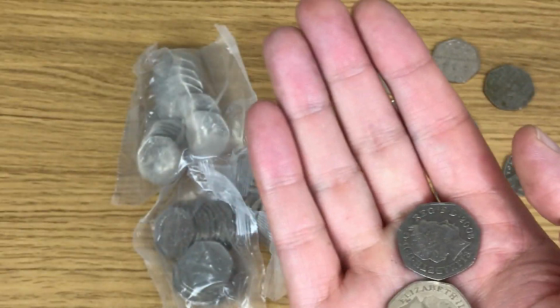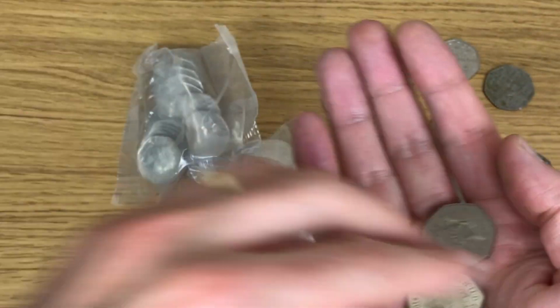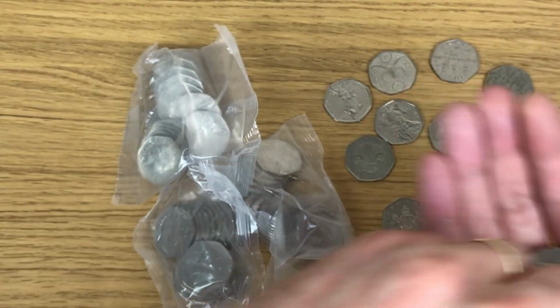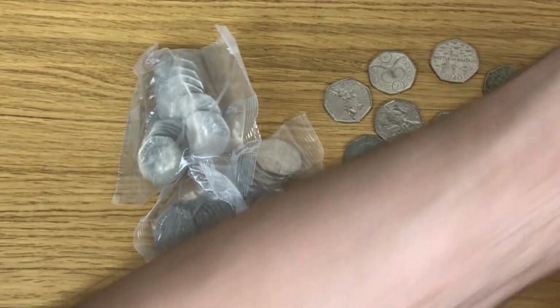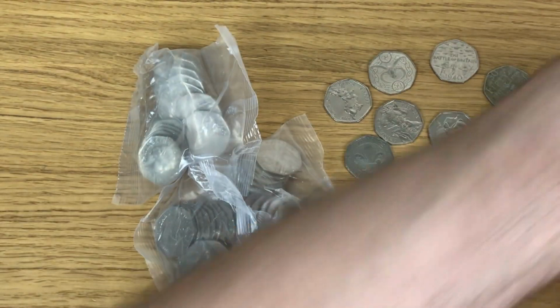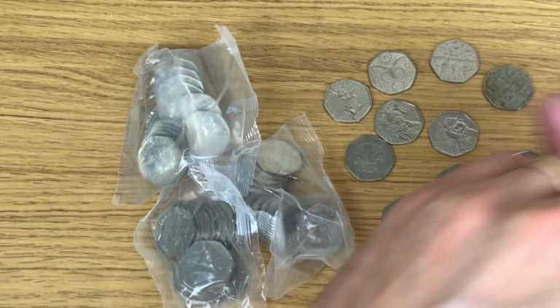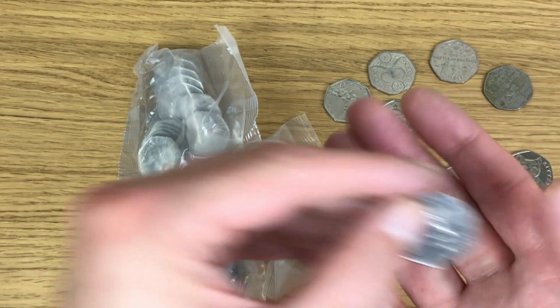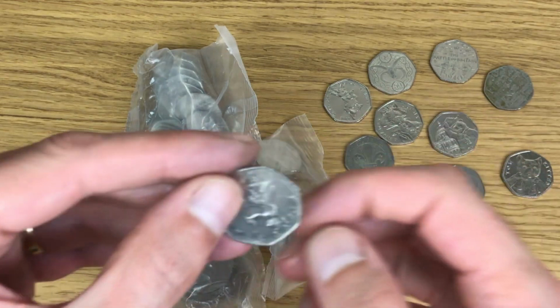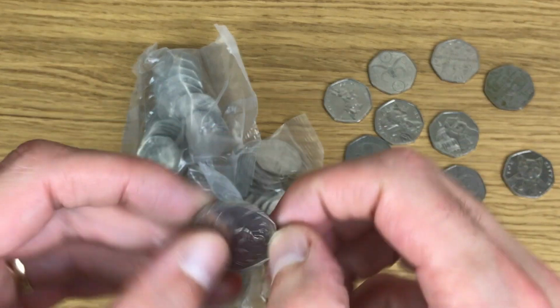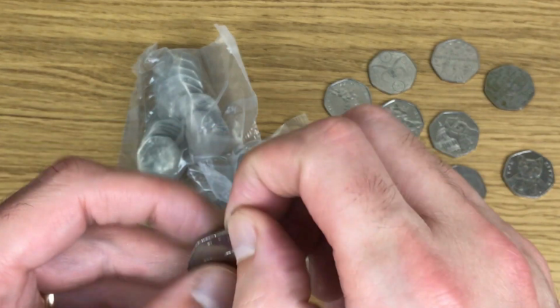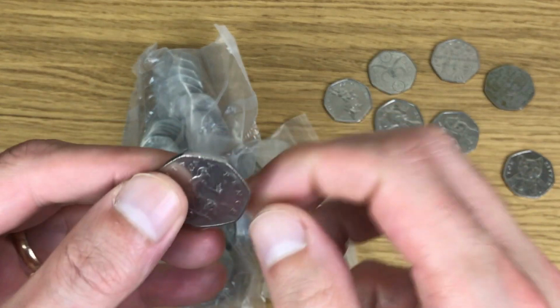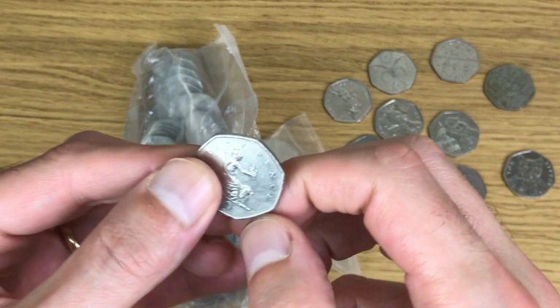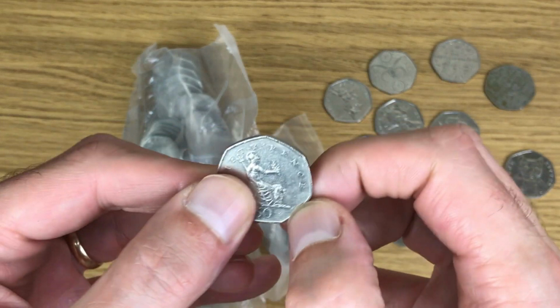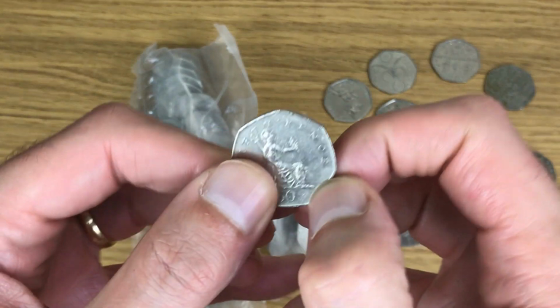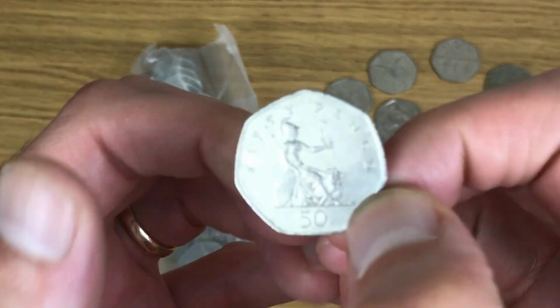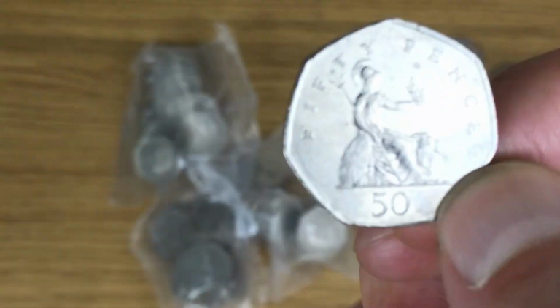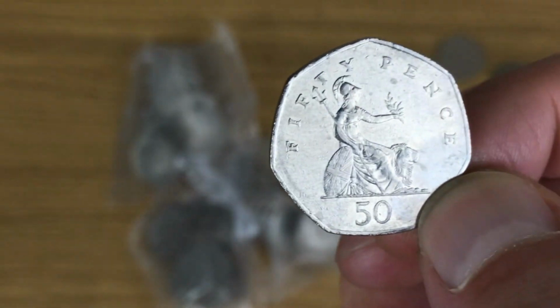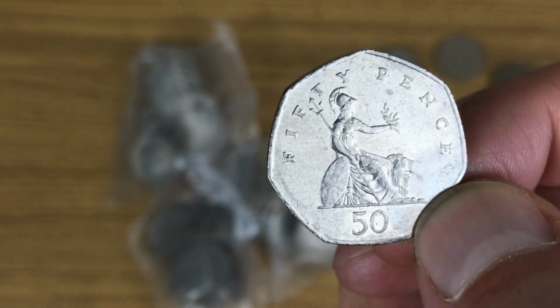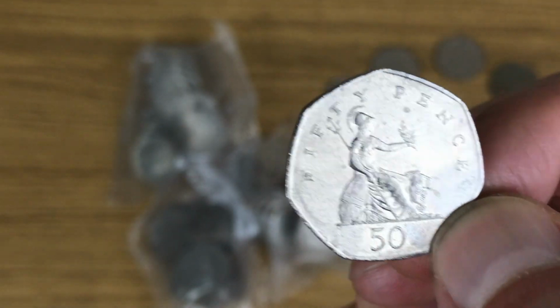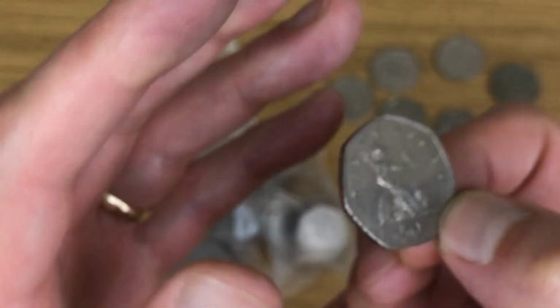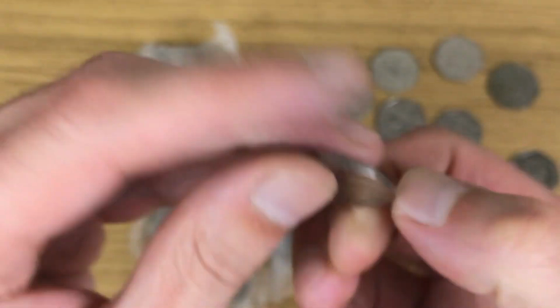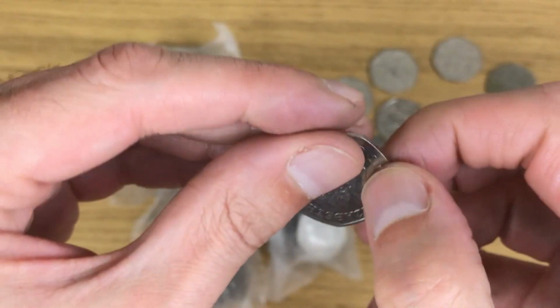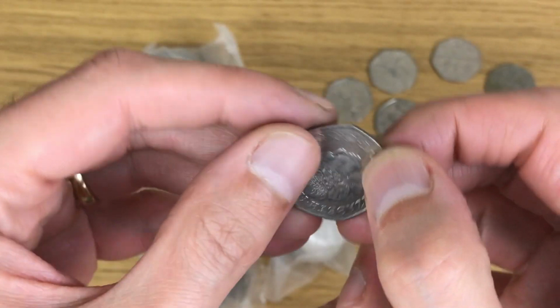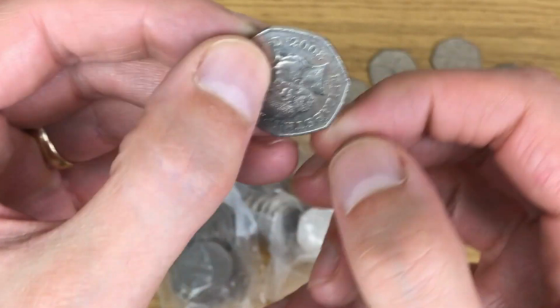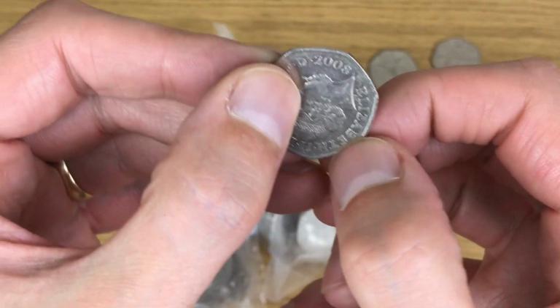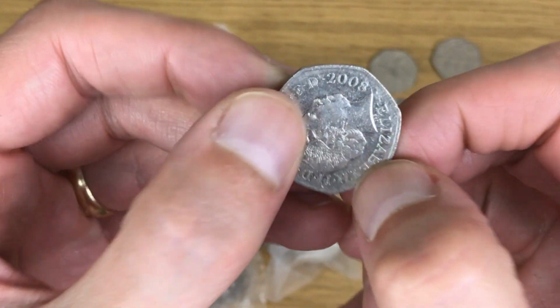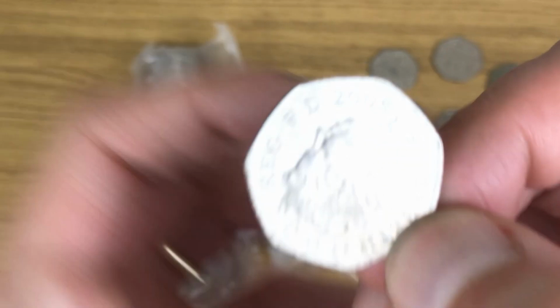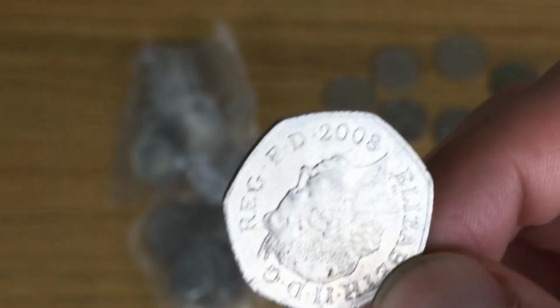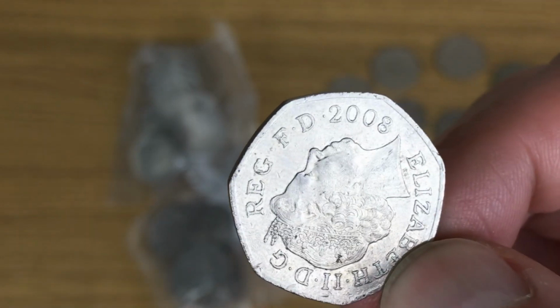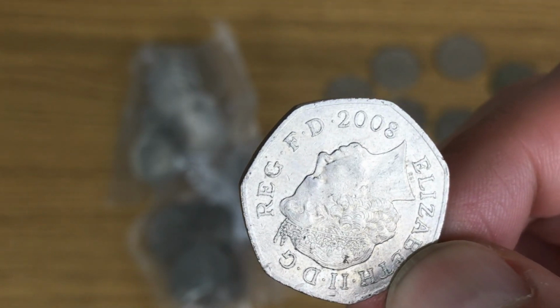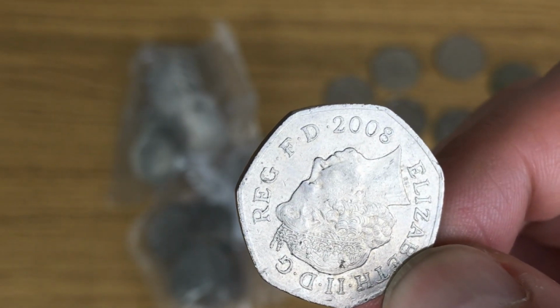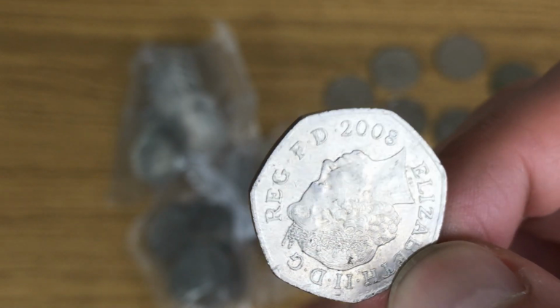Put those to one side - just found that Britannia, and it's 2008!